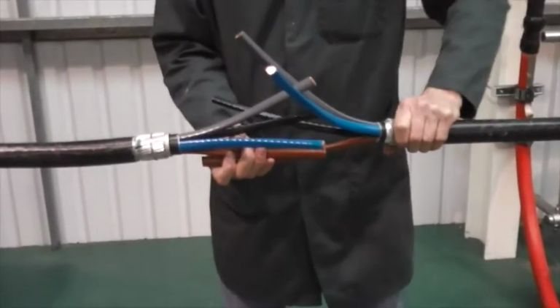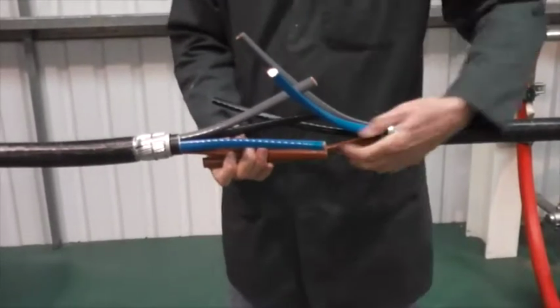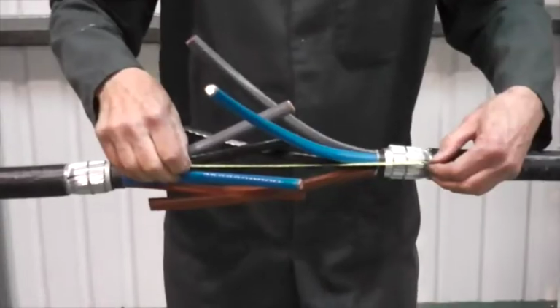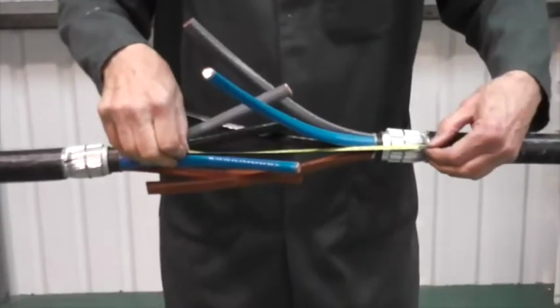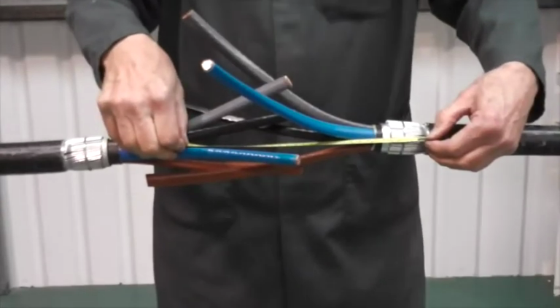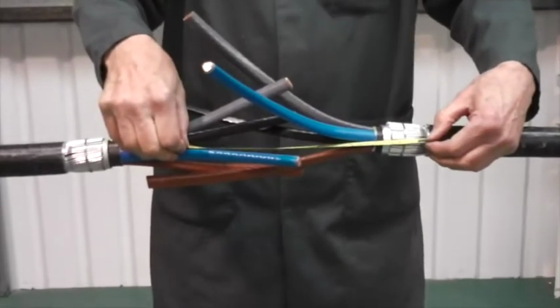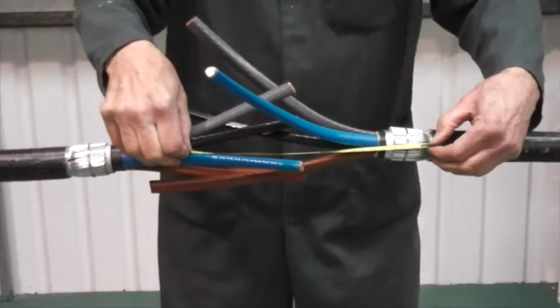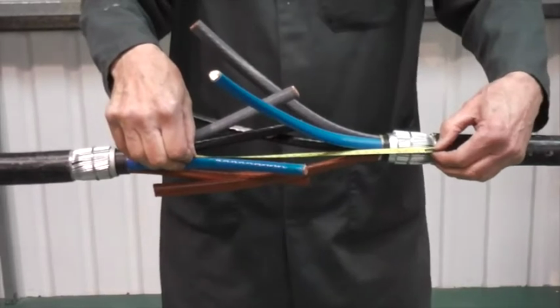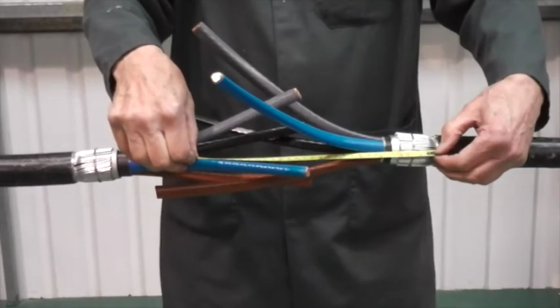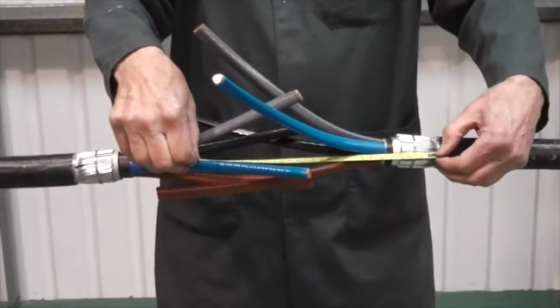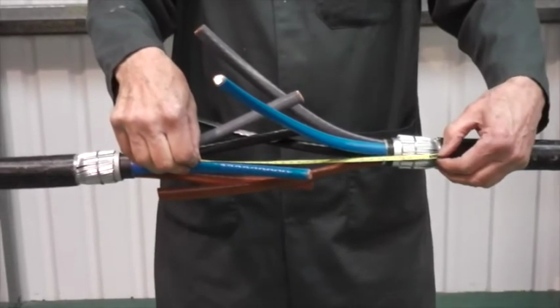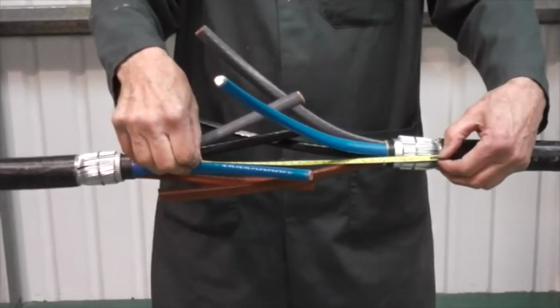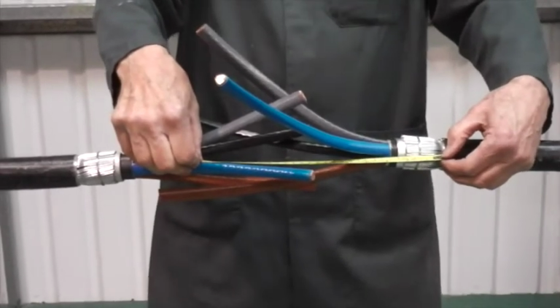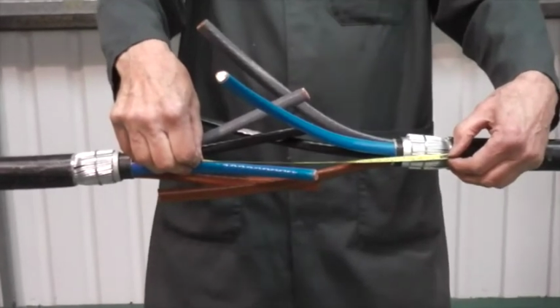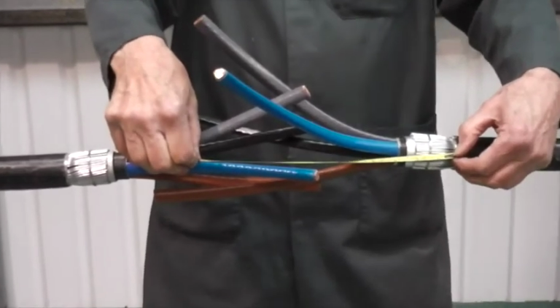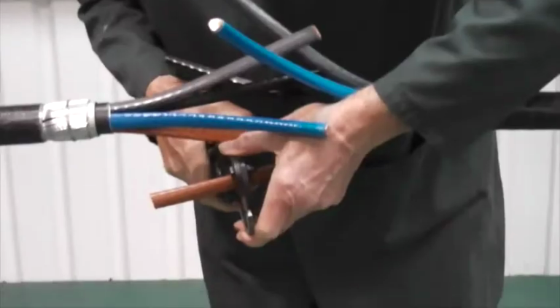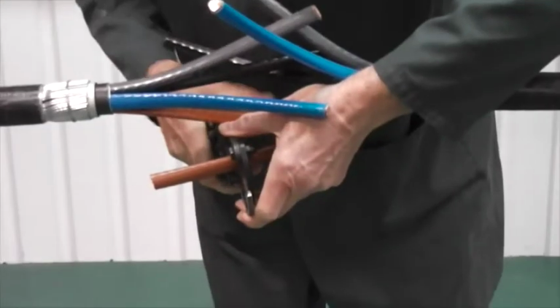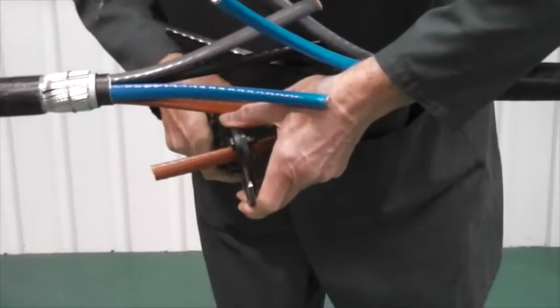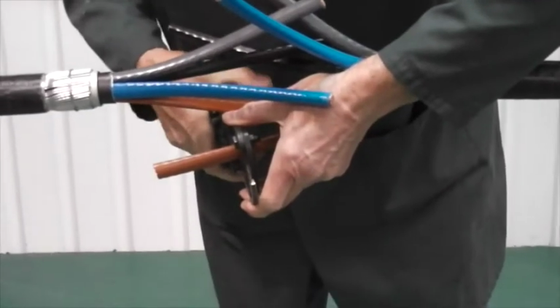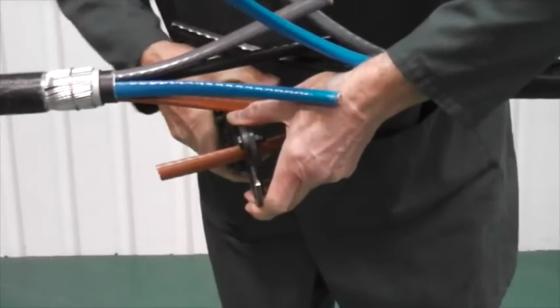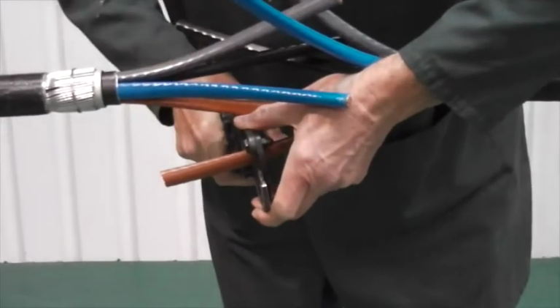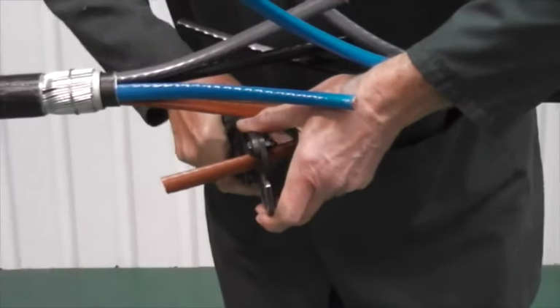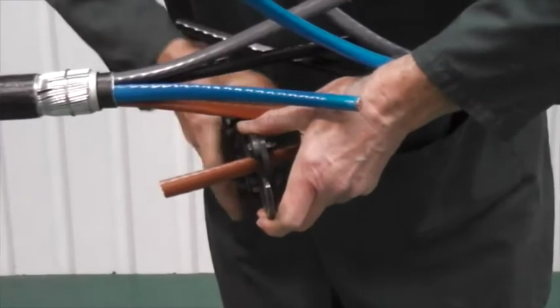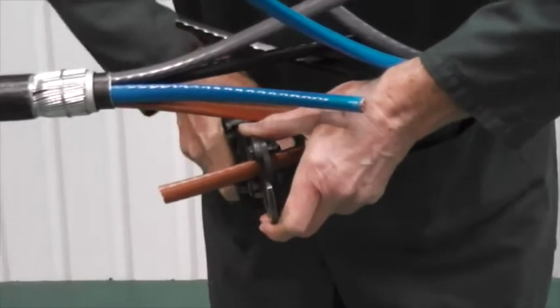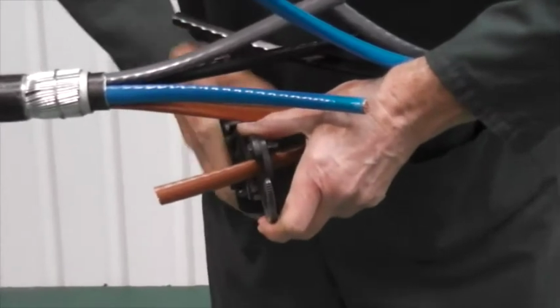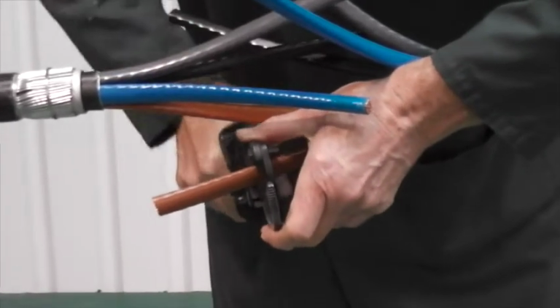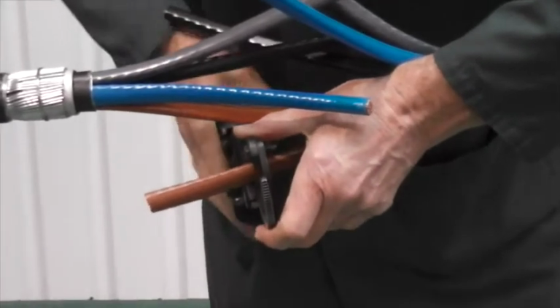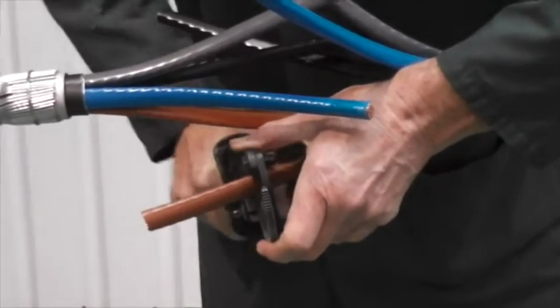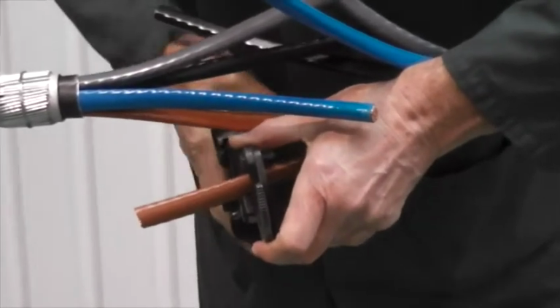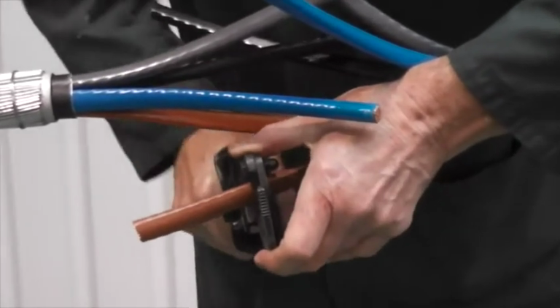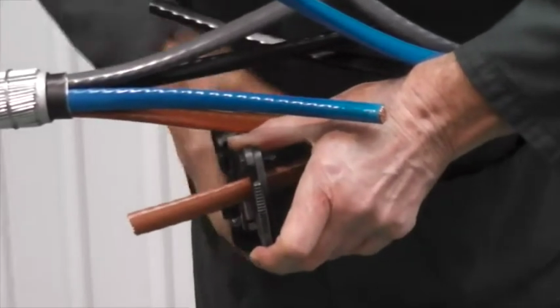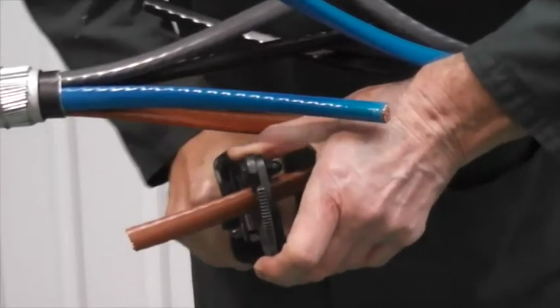Now set the cores. Using table one, figure one, mark the cores and cut to the required length.